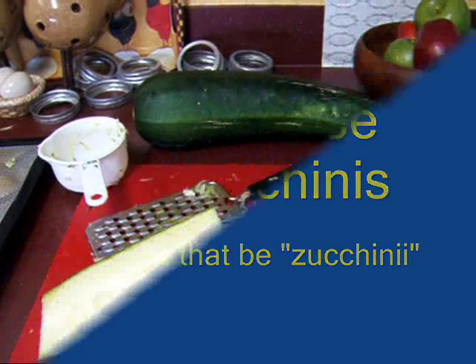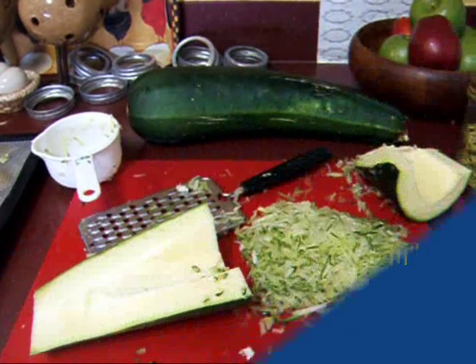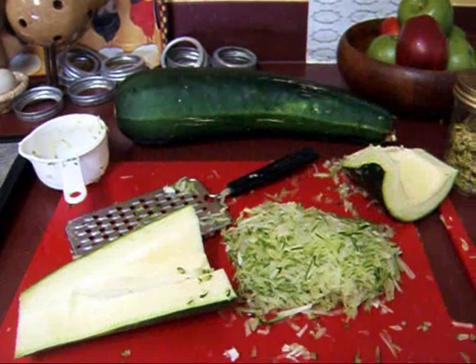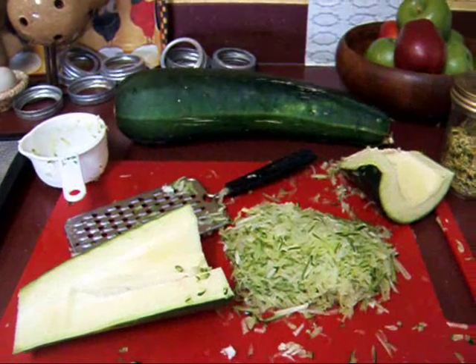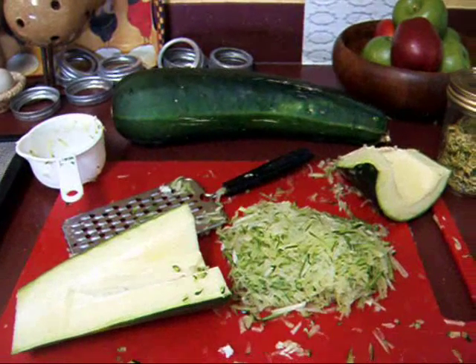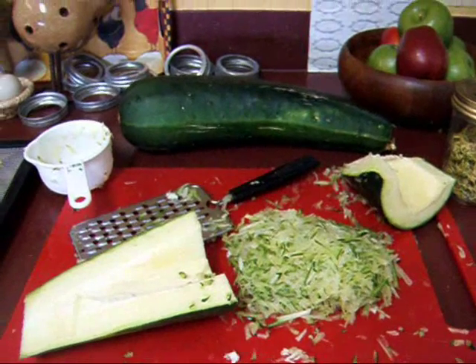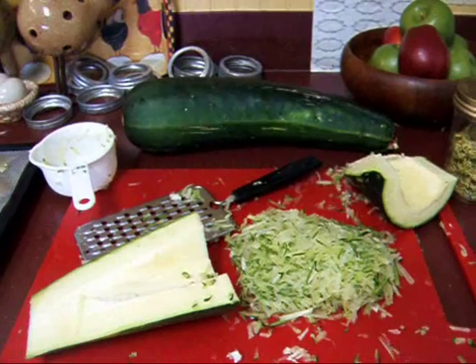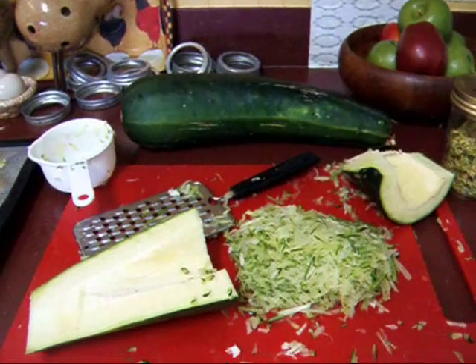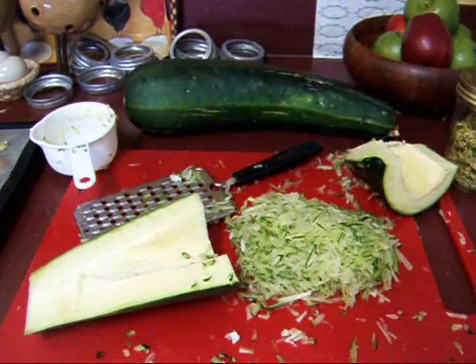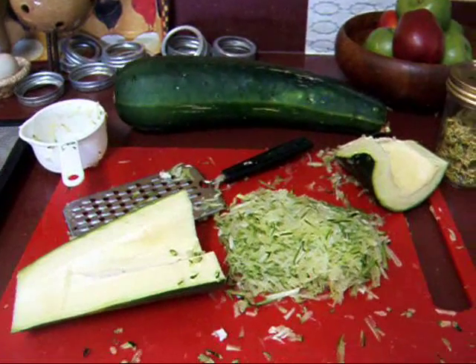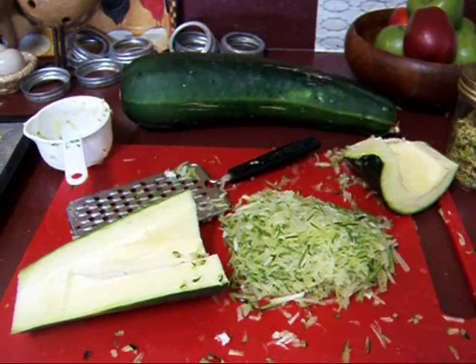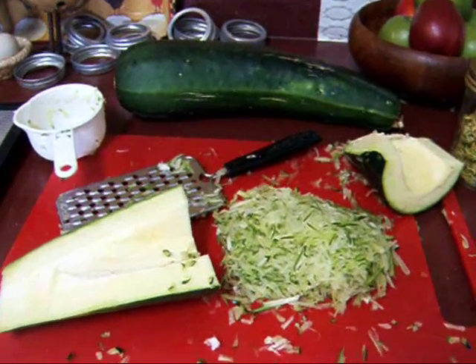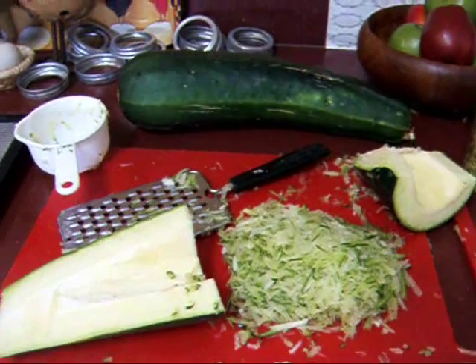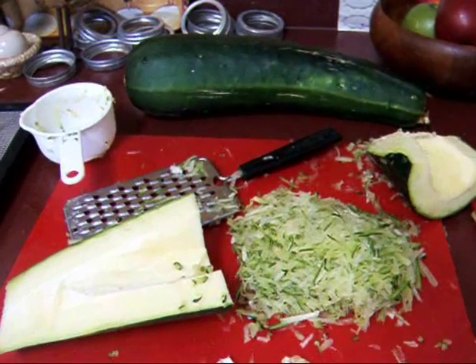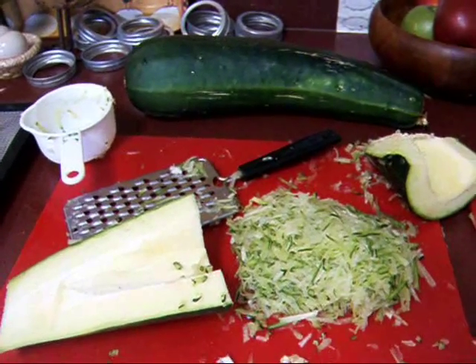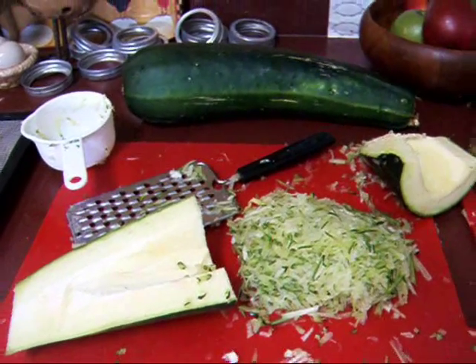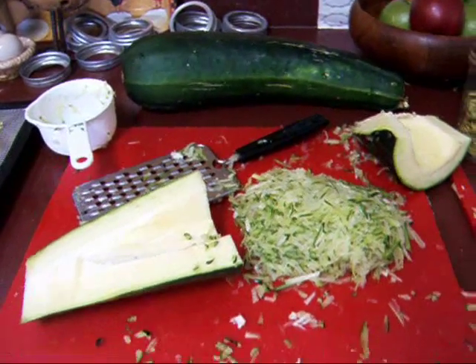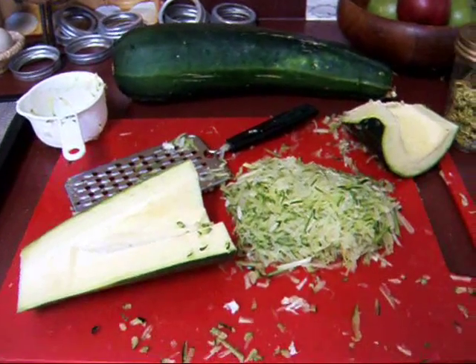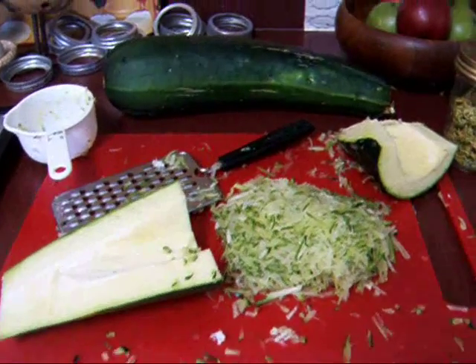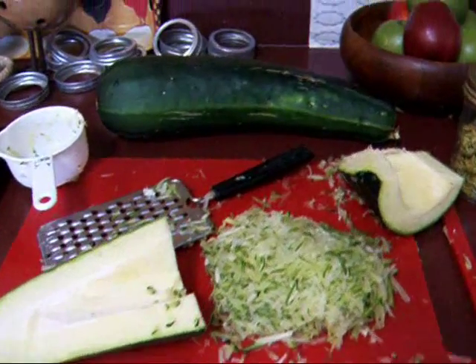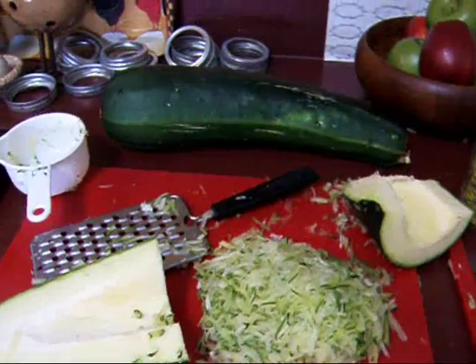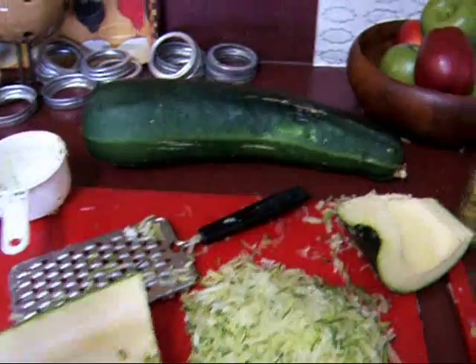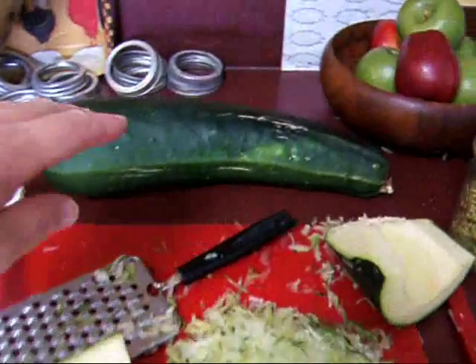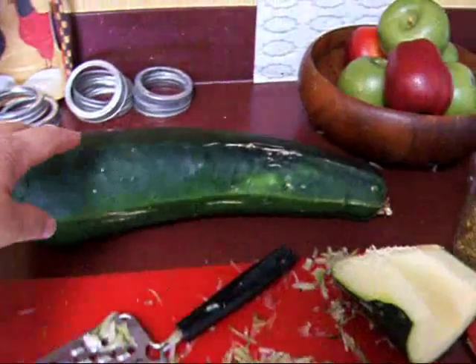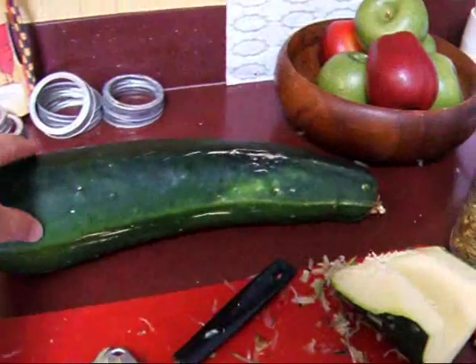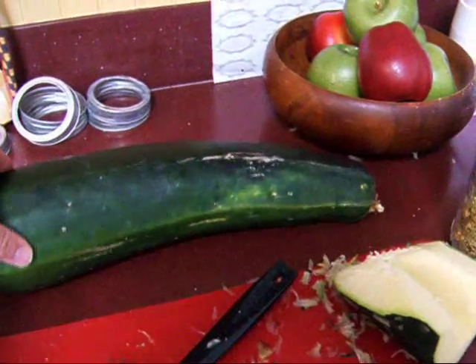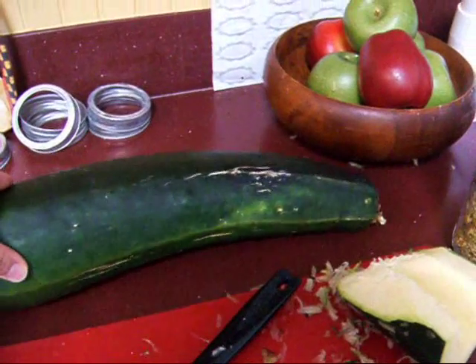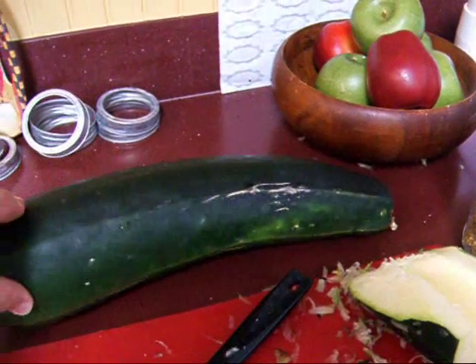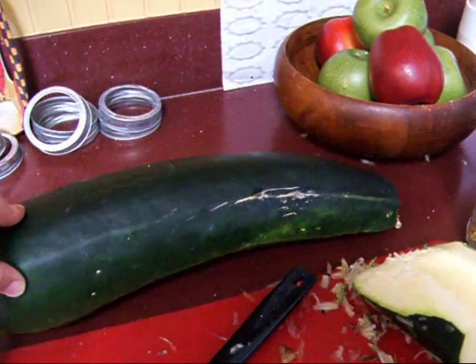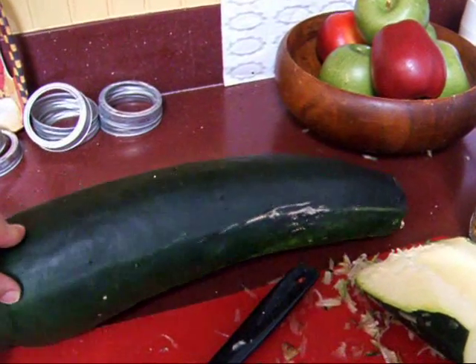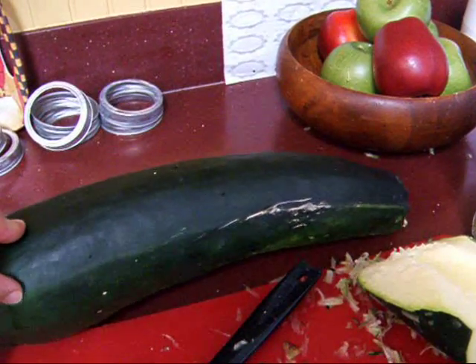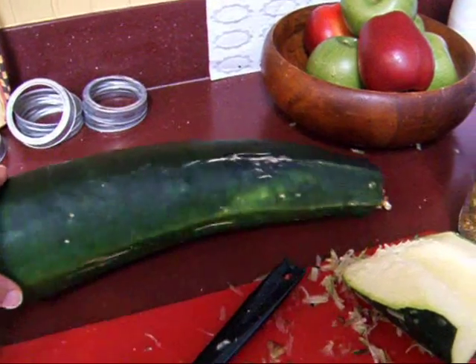Hi YouTube, this is Michigan Snow Pony or Renee, and I just want to do a little quick video about what to do with those great big zucchinis that get away from you in the garden.